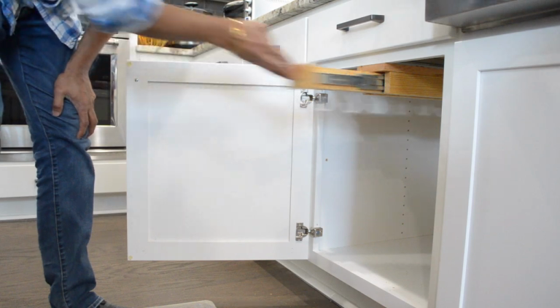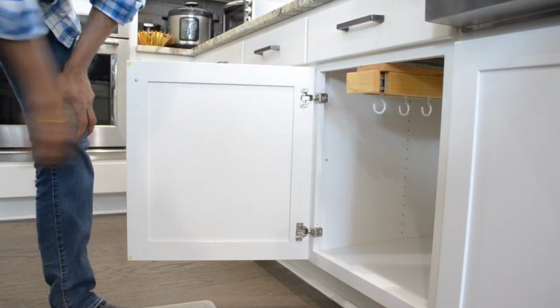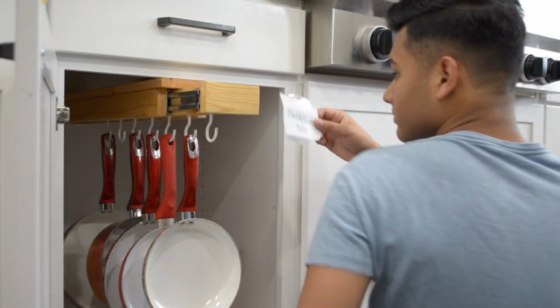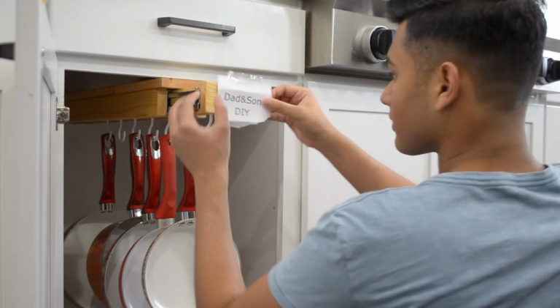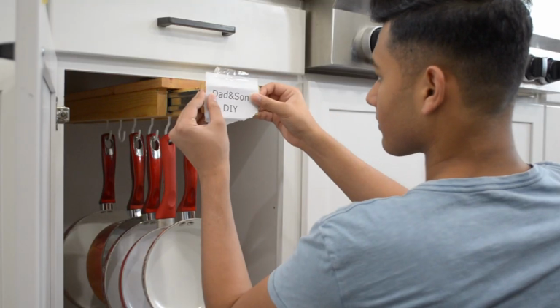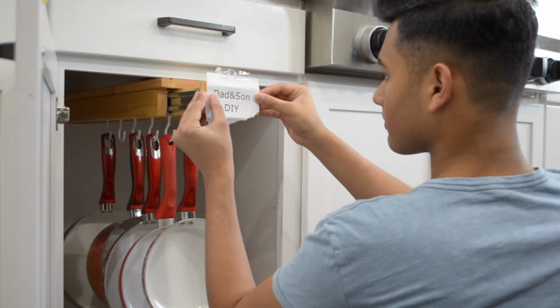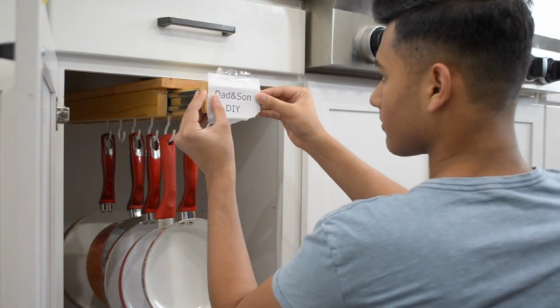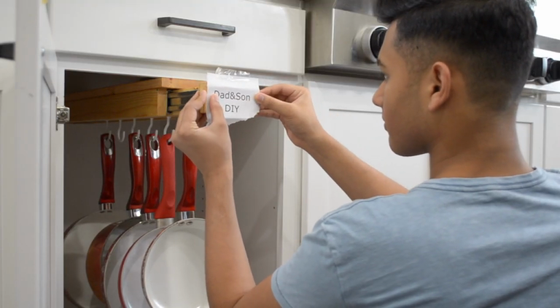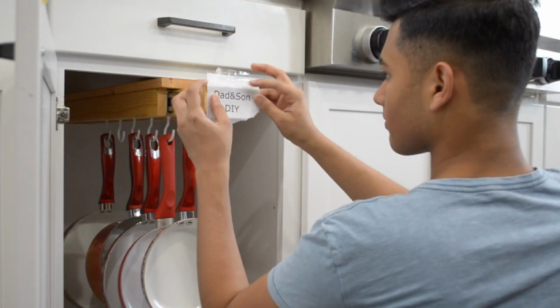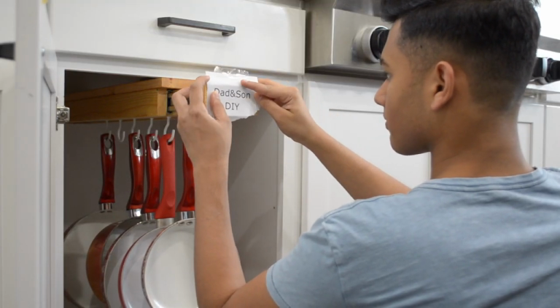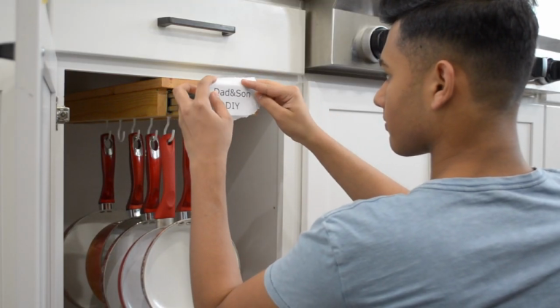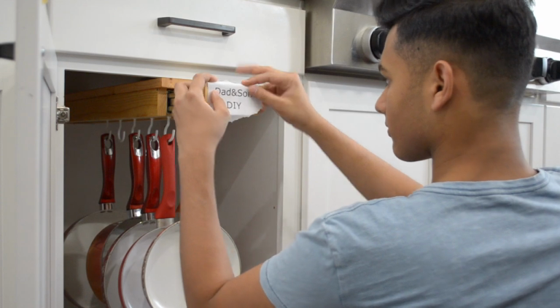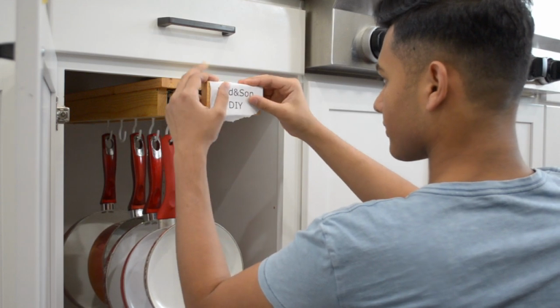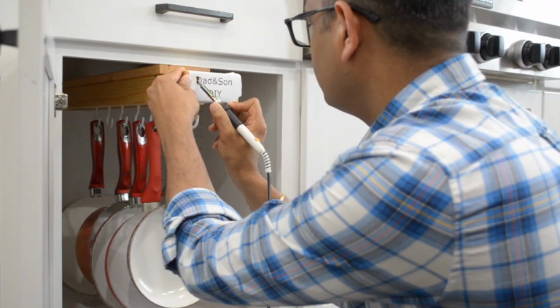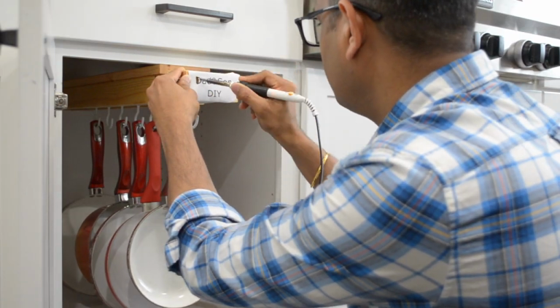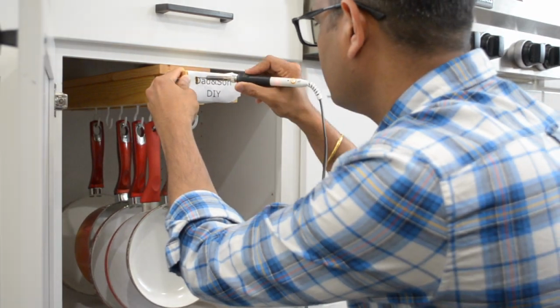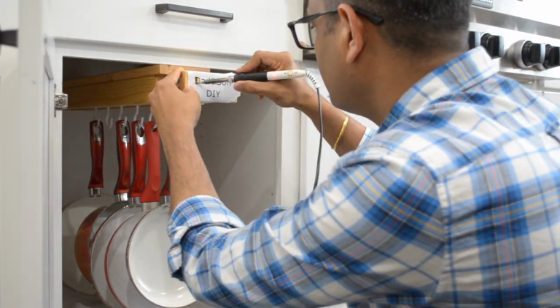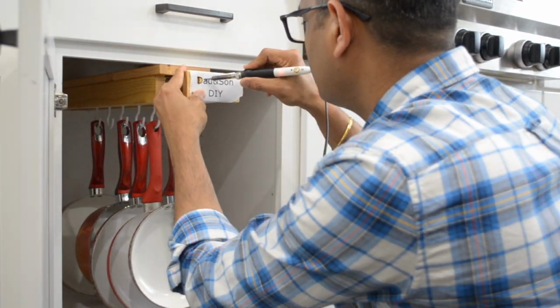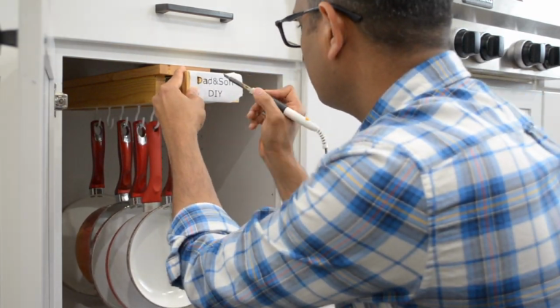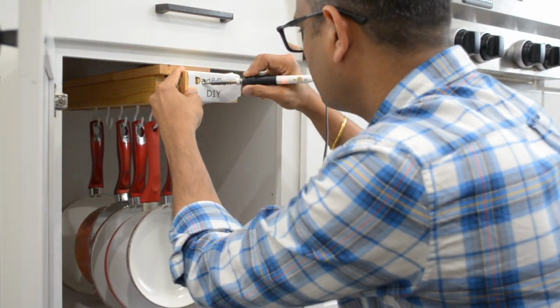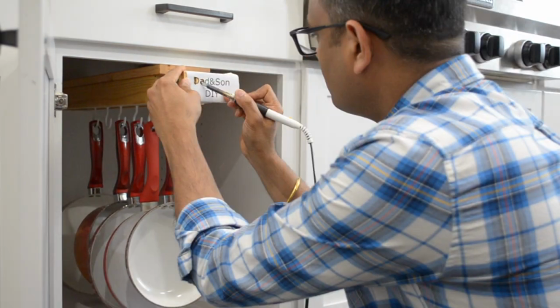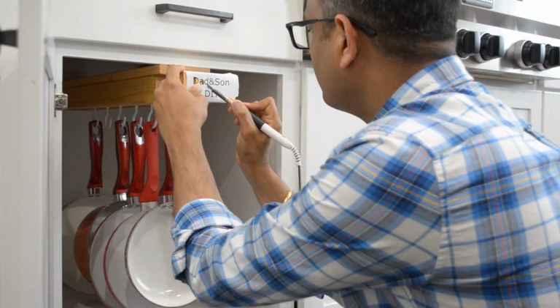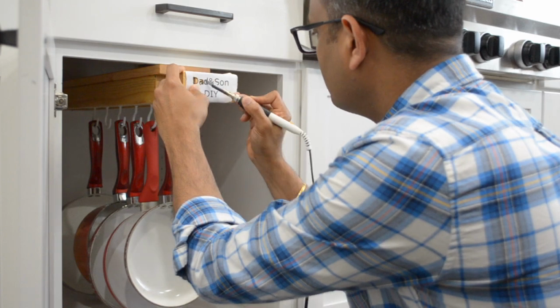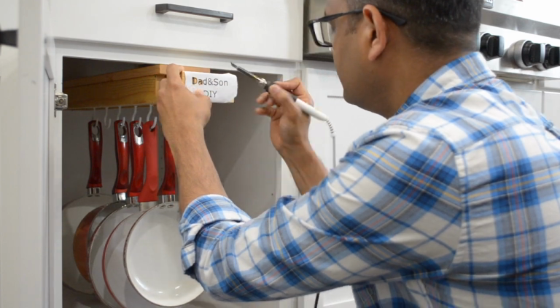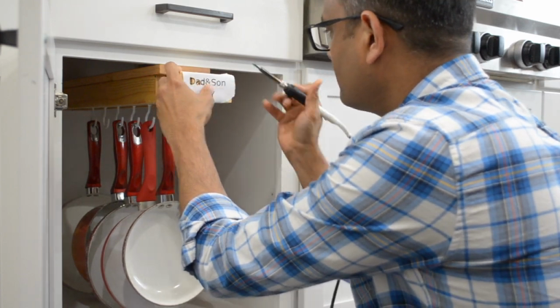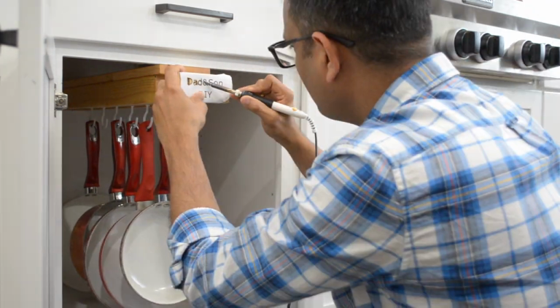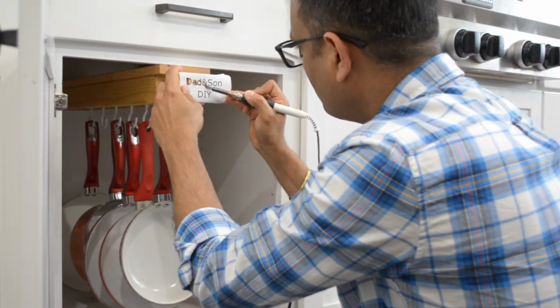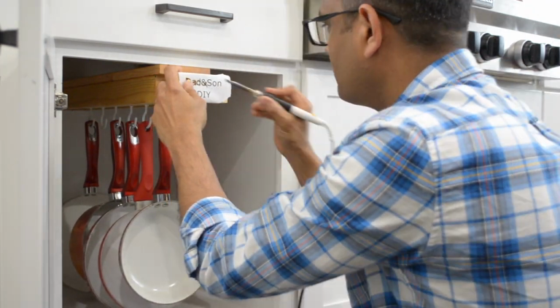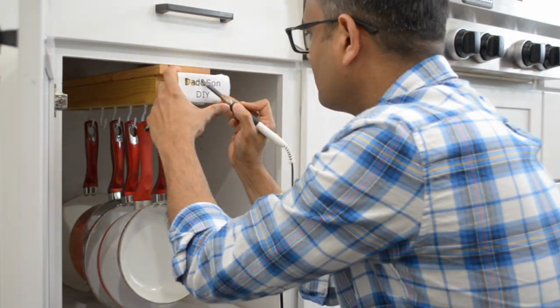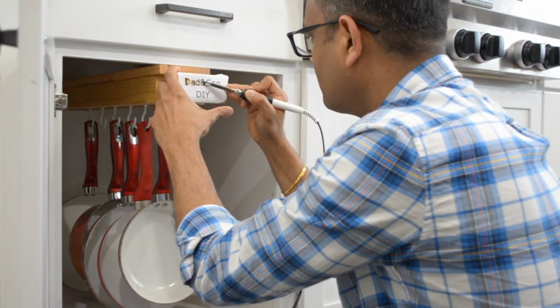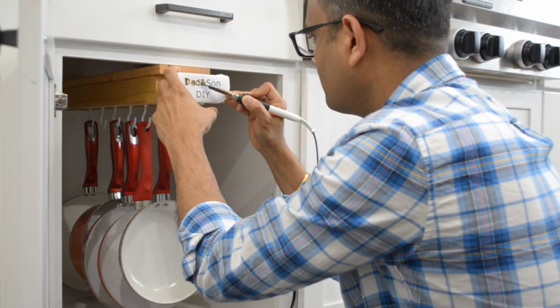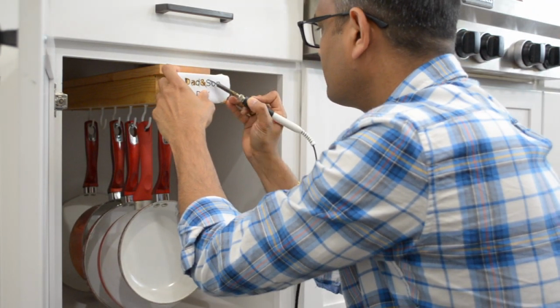With that done, the project was mostly complete. We chose to add our maker's marks to the hanger, using a soldering iron to burn it in. This is the first time we've done anything like this, so we first attached a paper template to follow. We went over it first super lightly, then came back to darken everything up.